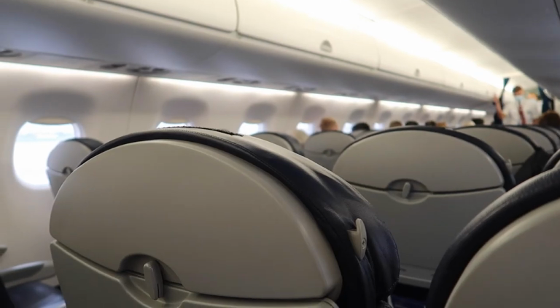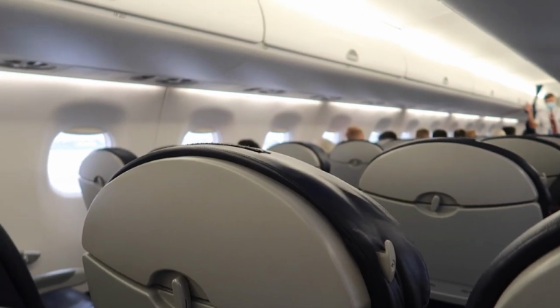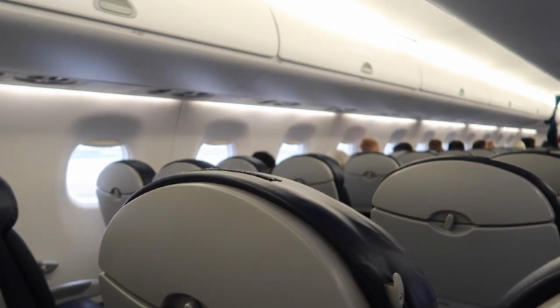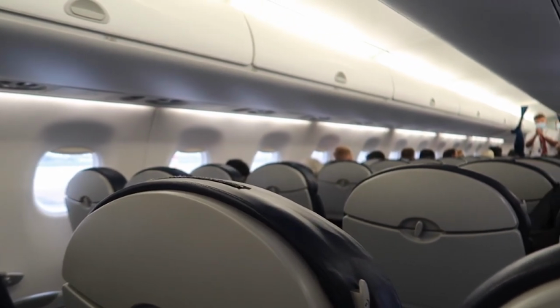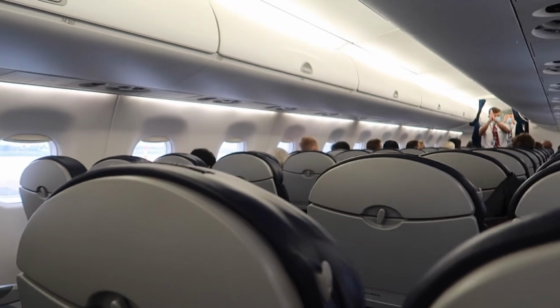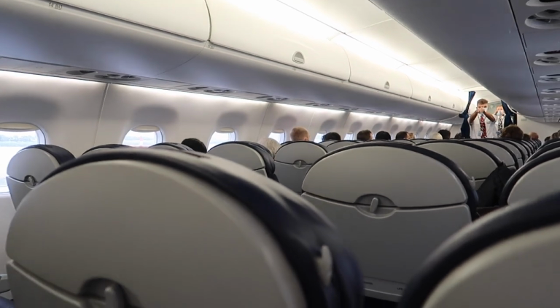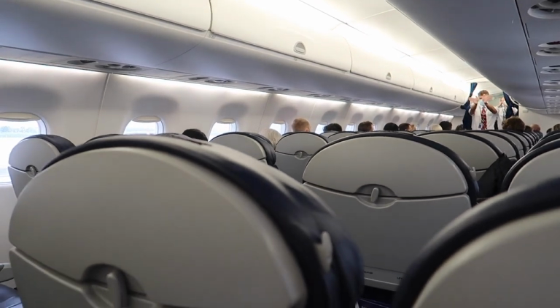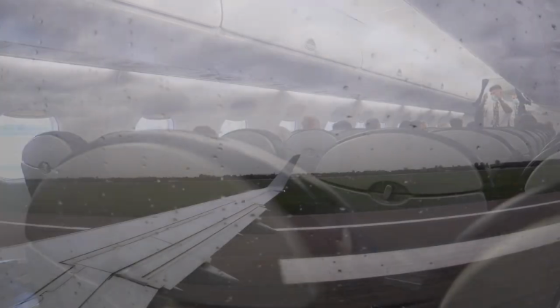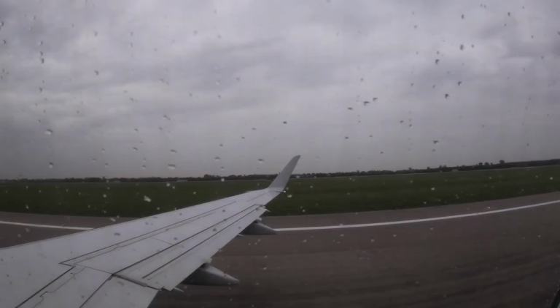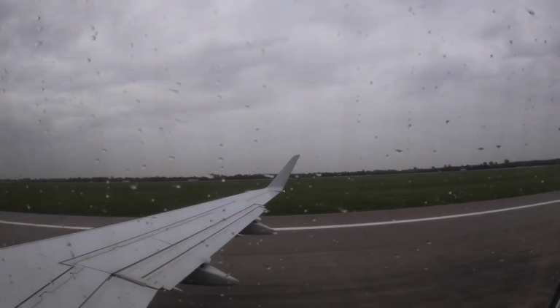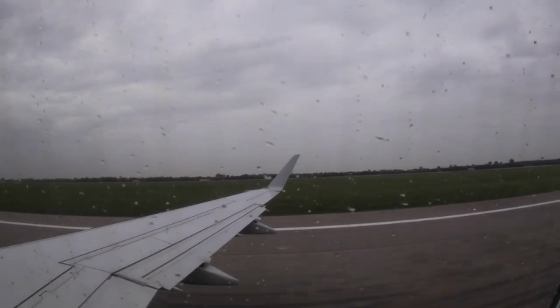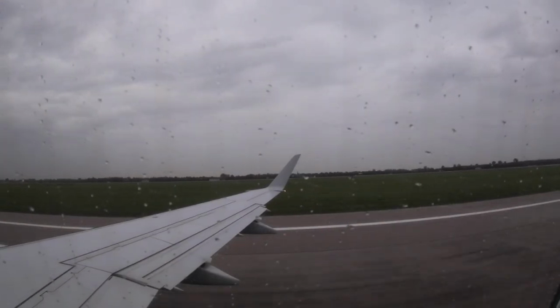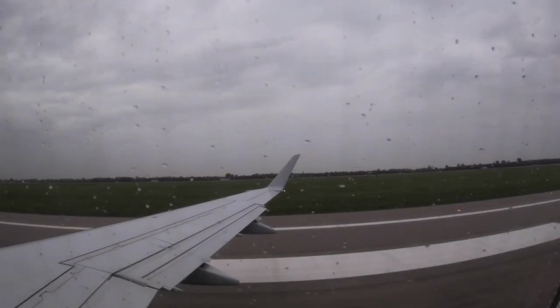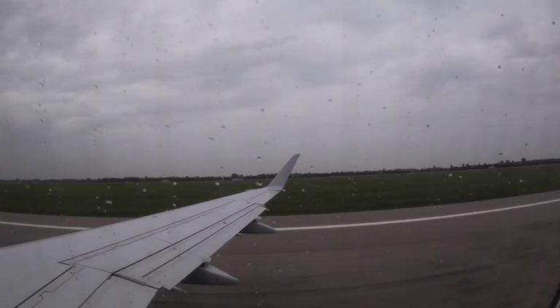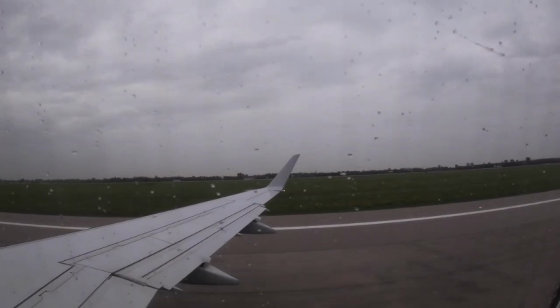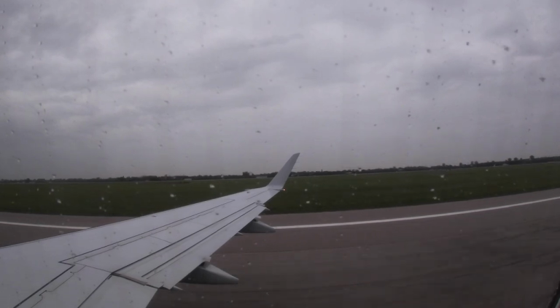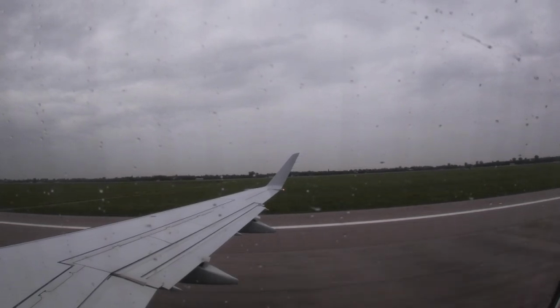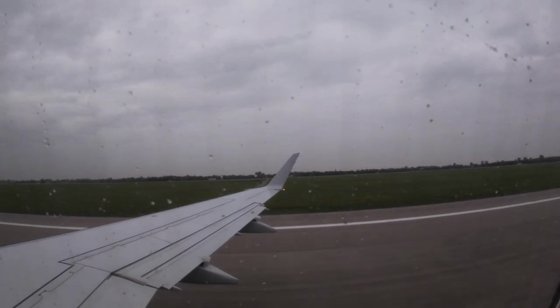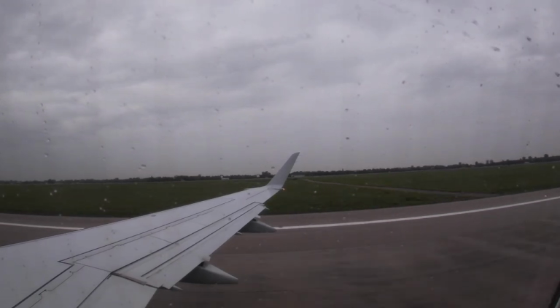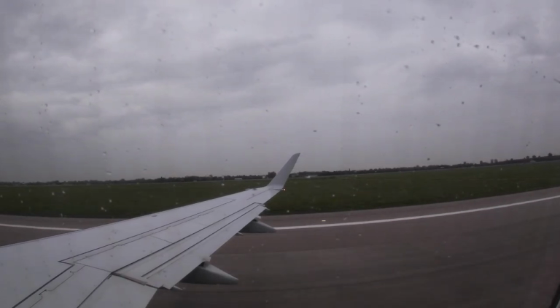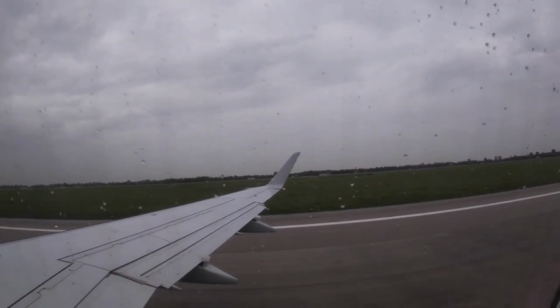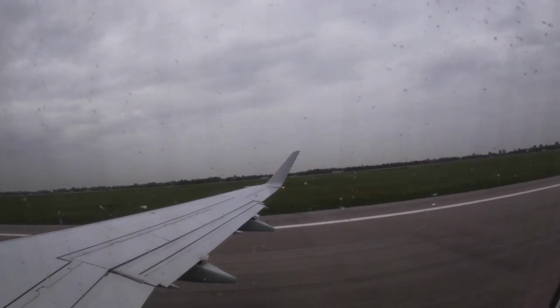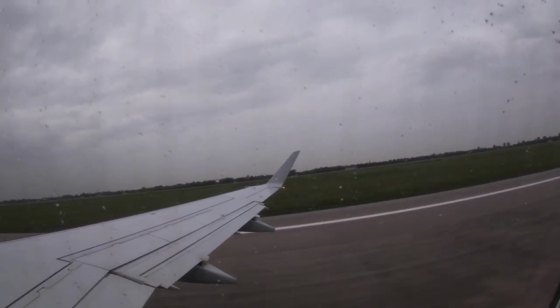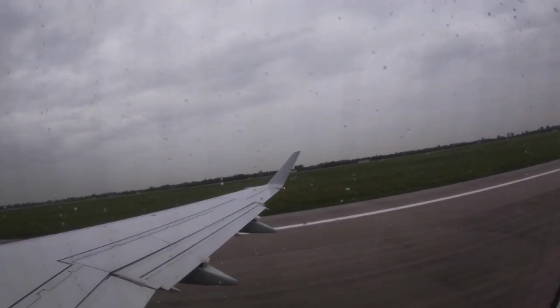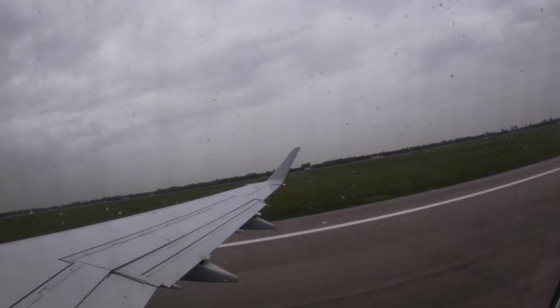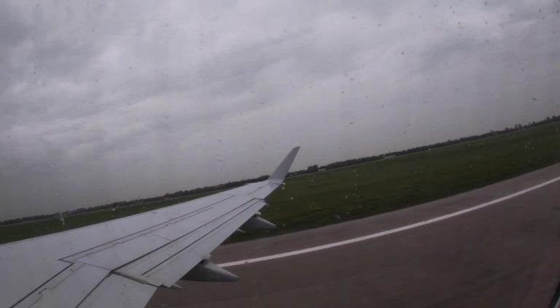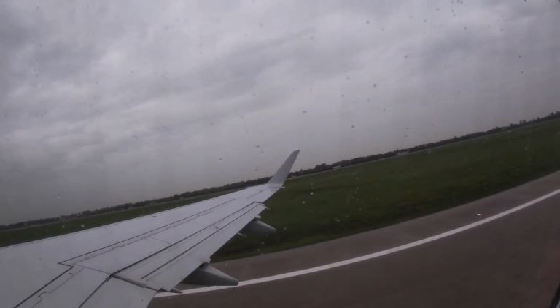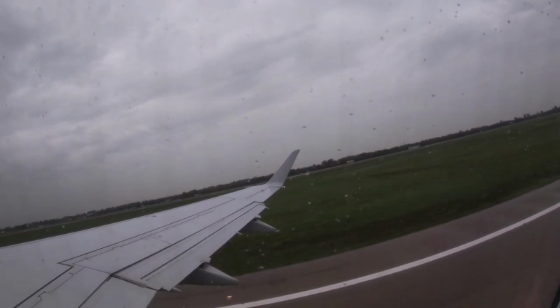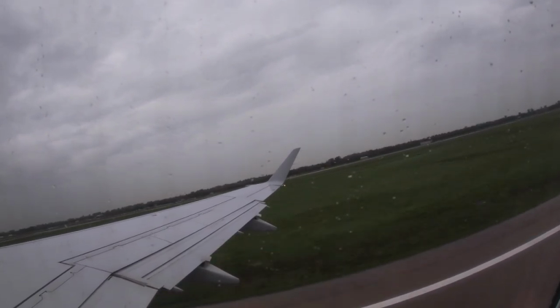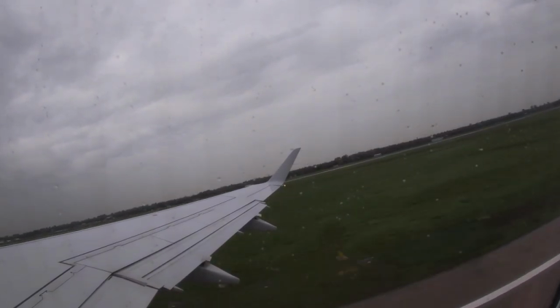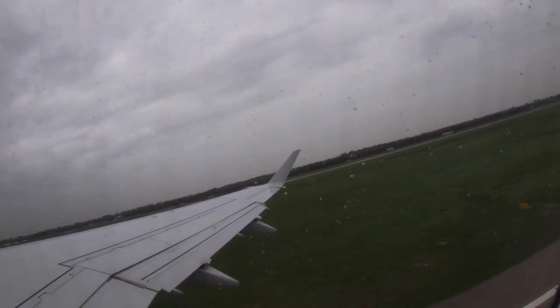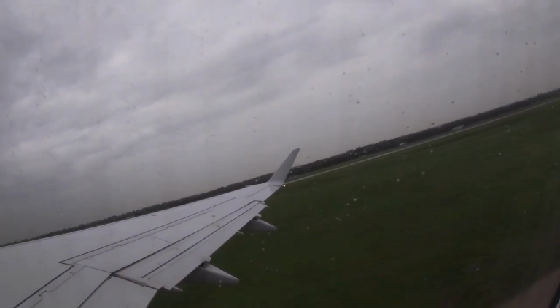They already started the safety demonstration and we are ready for takeoff. Let's go!